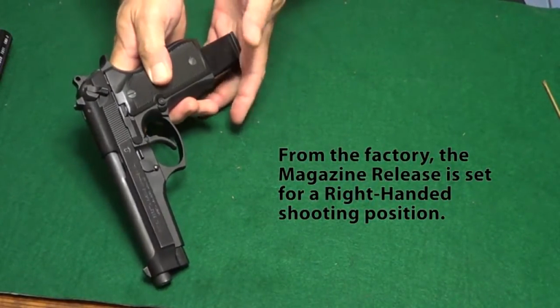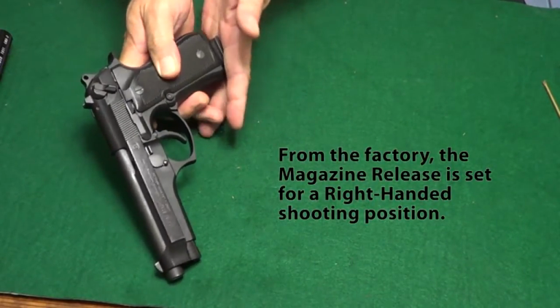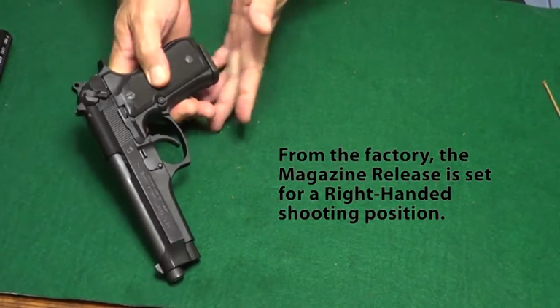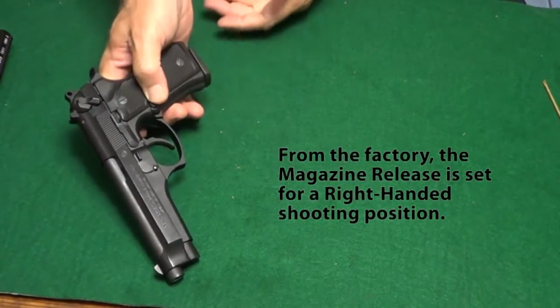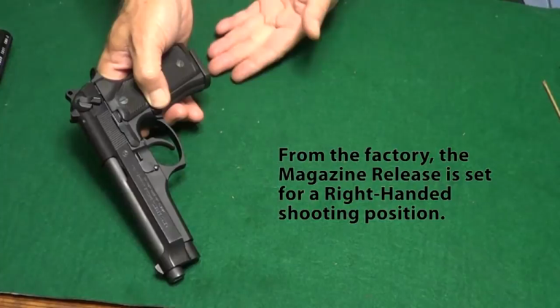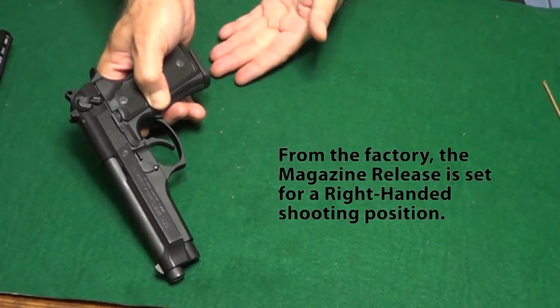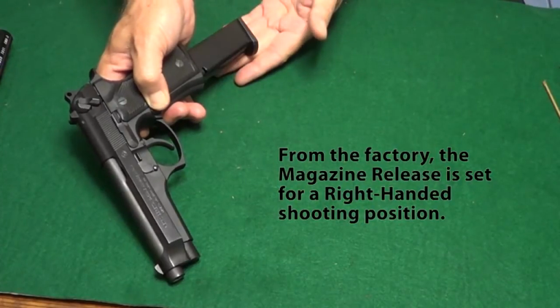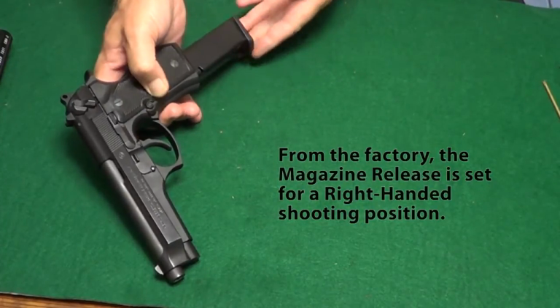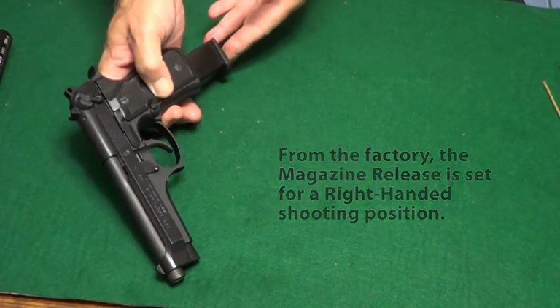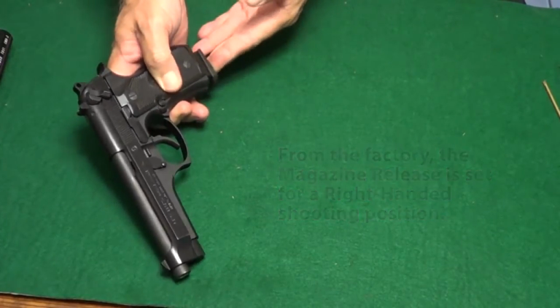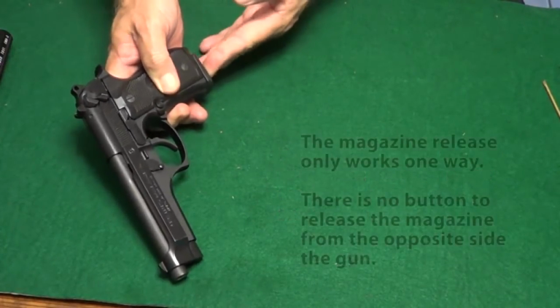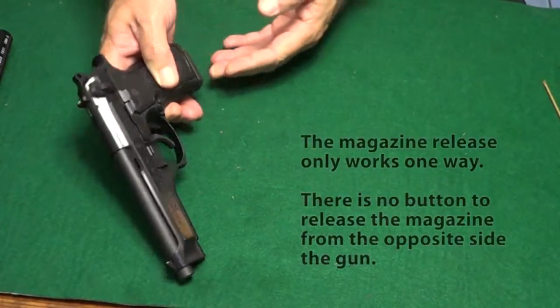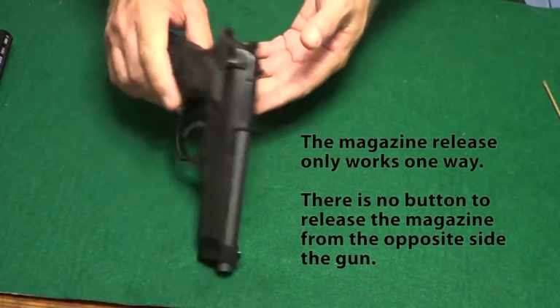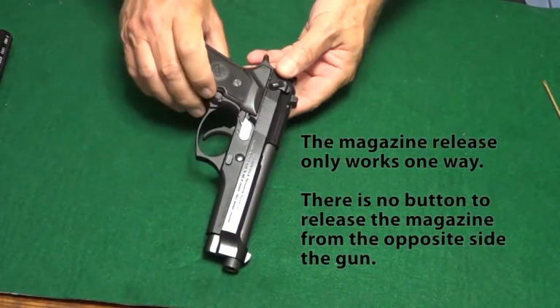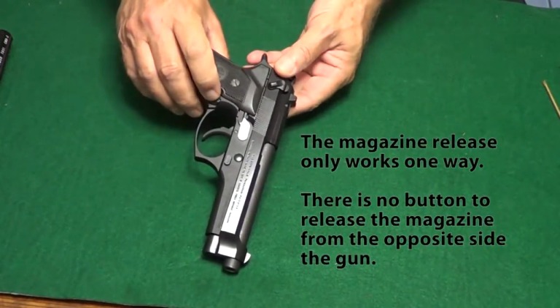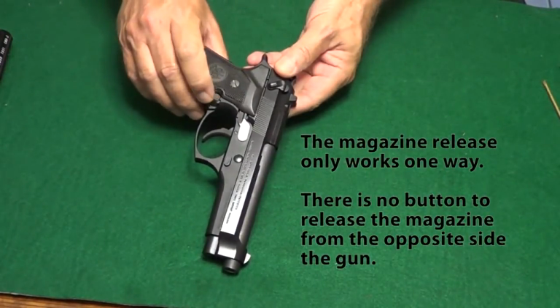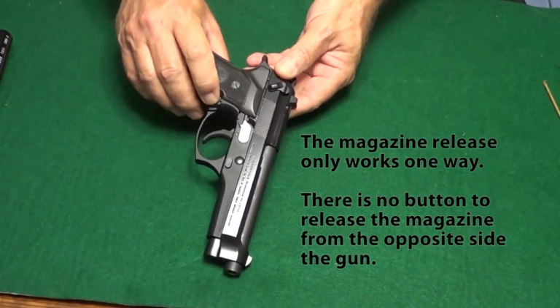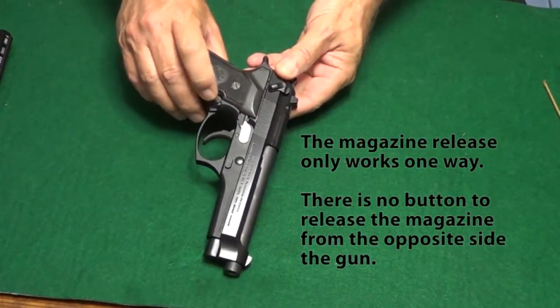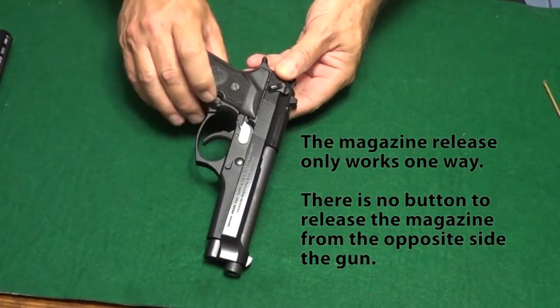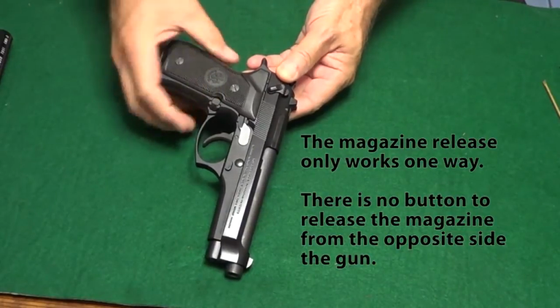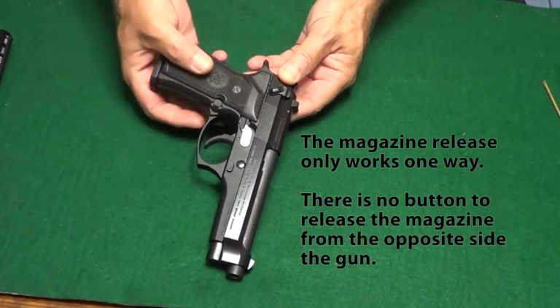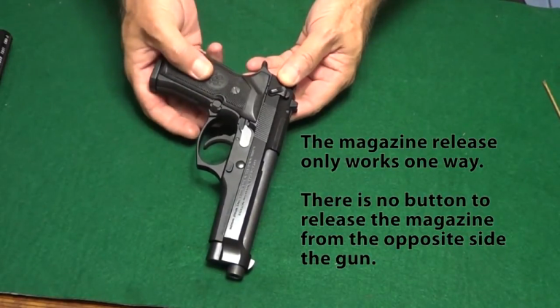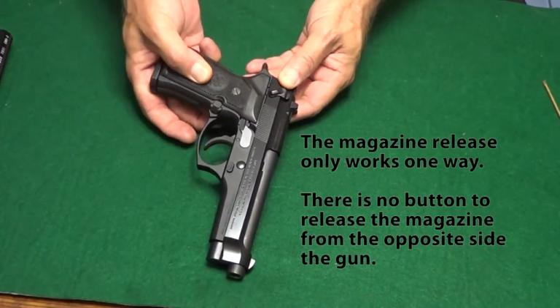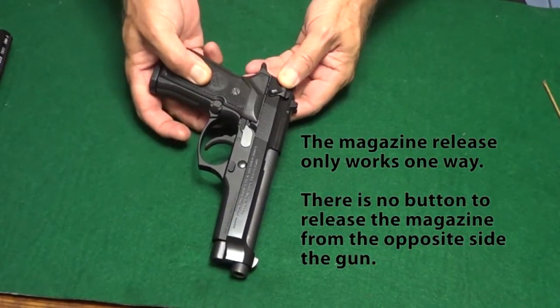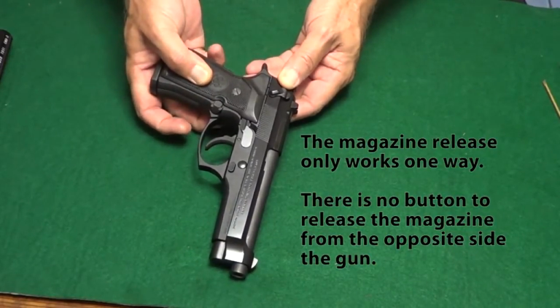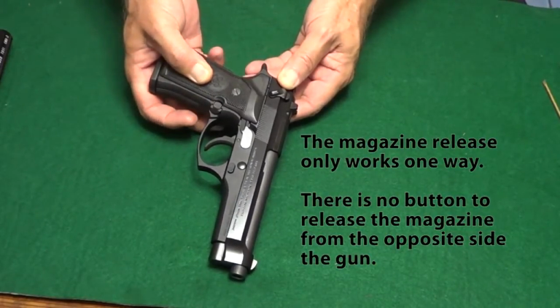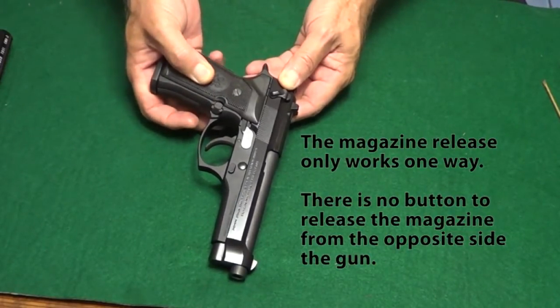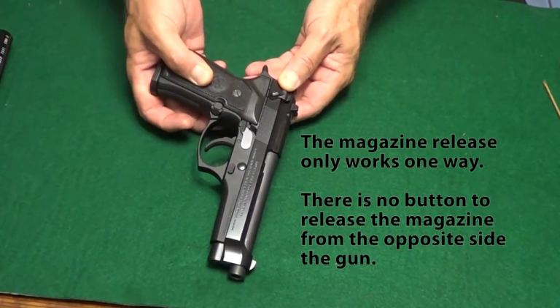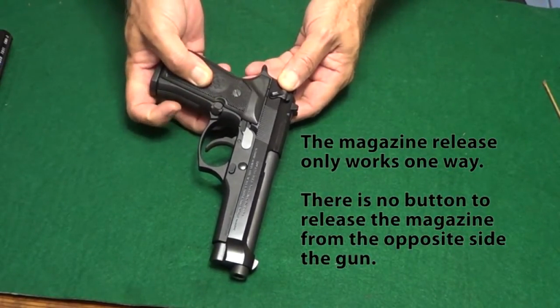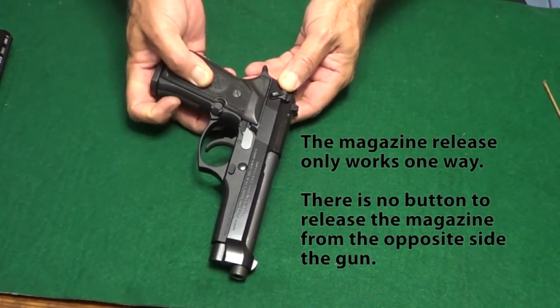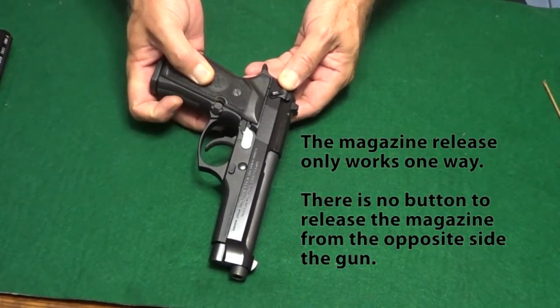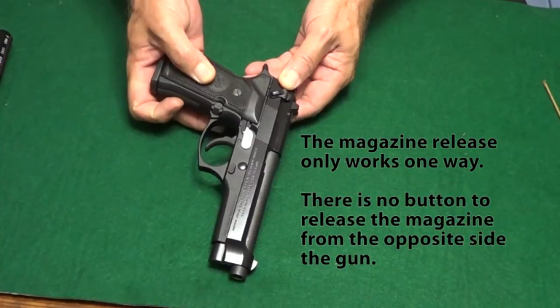However, because the tolerances are very tight, it will seem much more difficult the first time you do it. You have to line up everything just right. The spring is strong, so it takes a firm touch, but at the same time everything has to be in alignment.